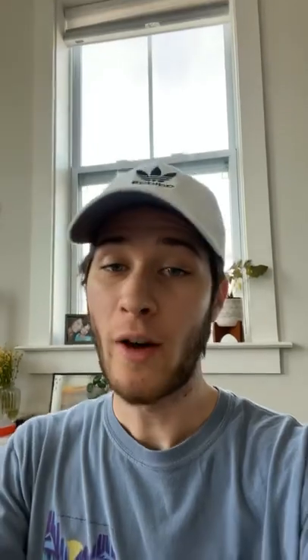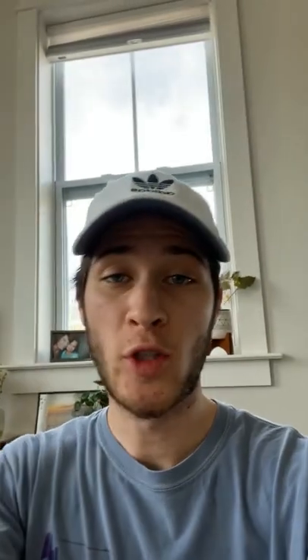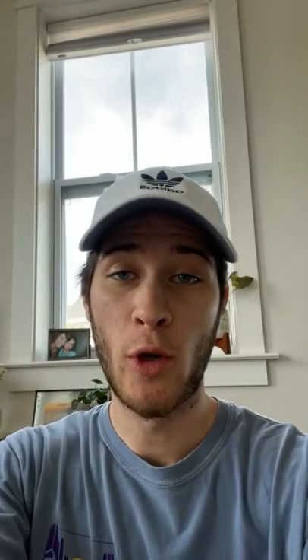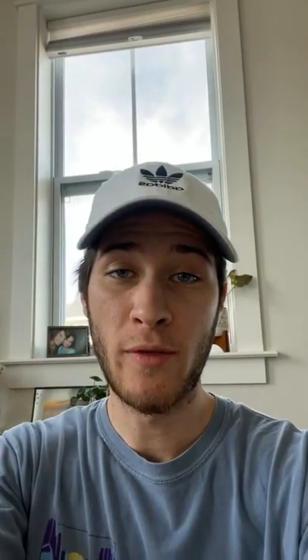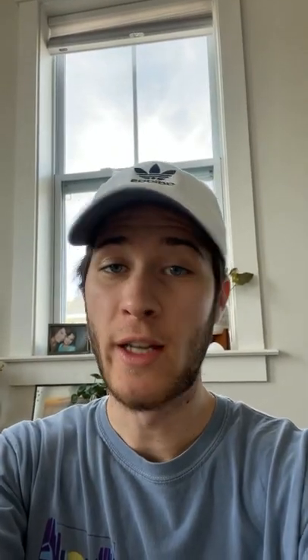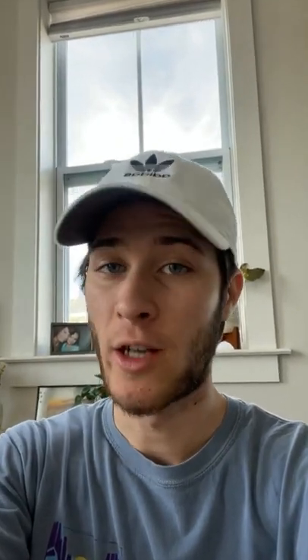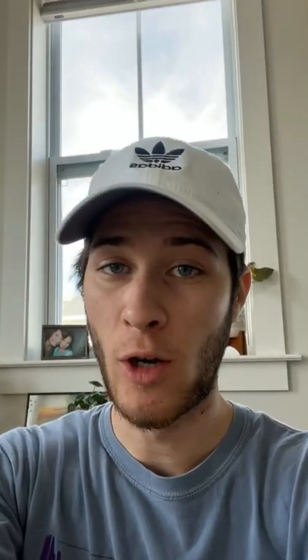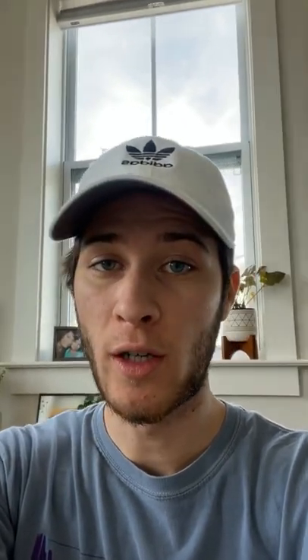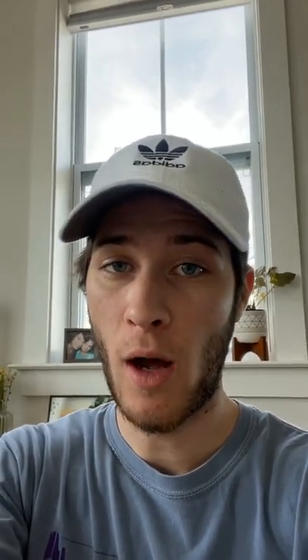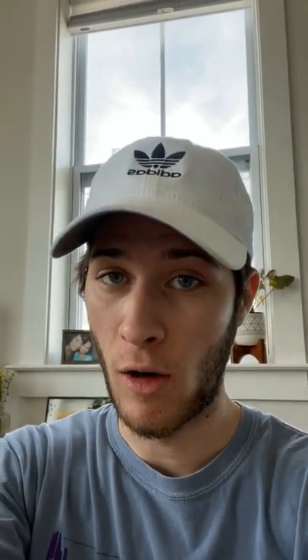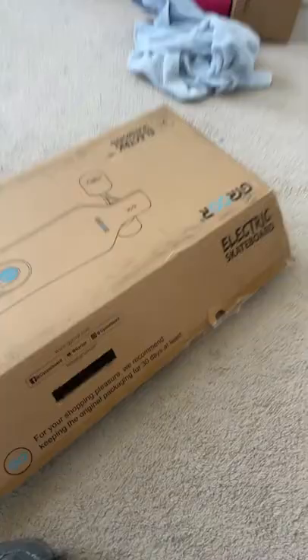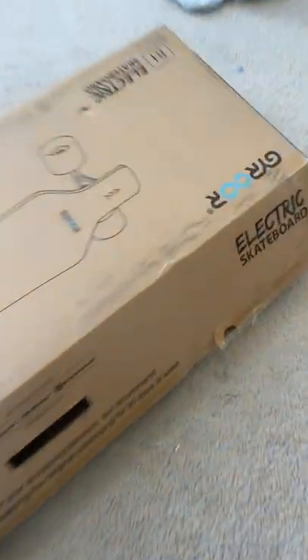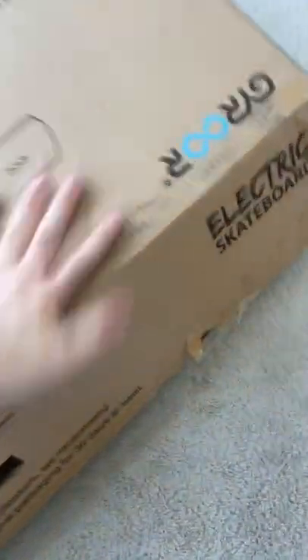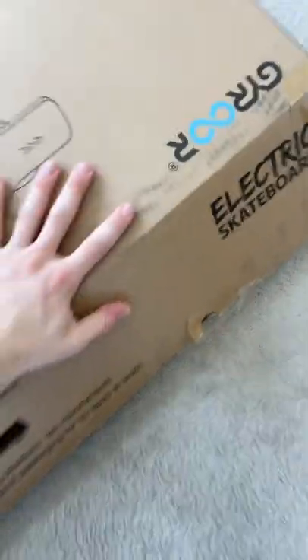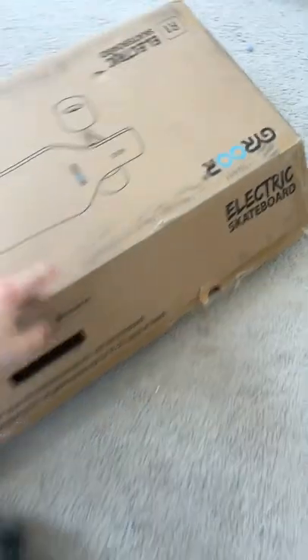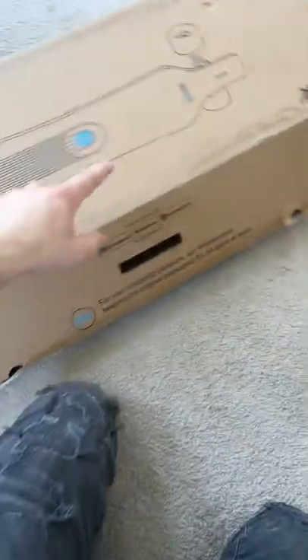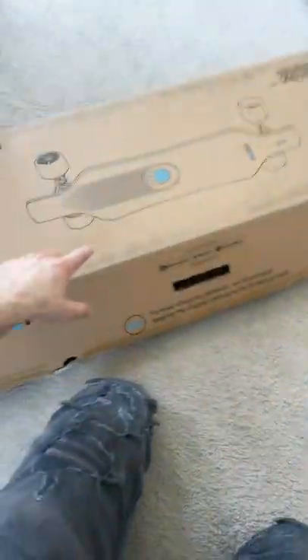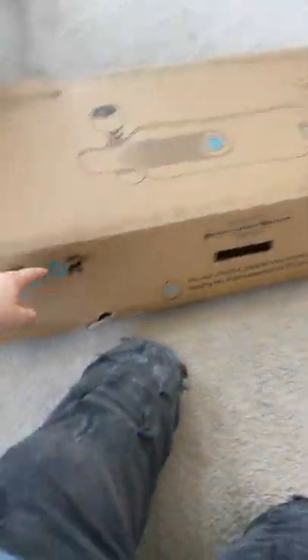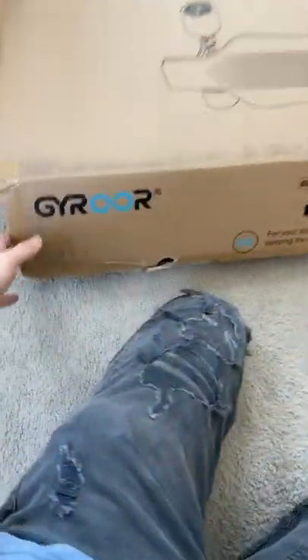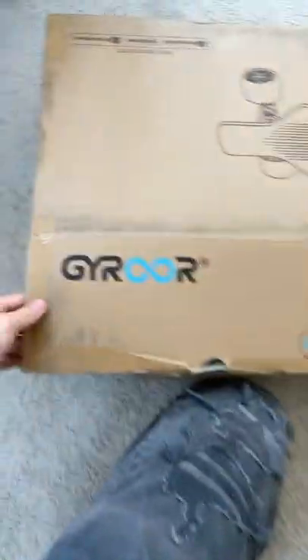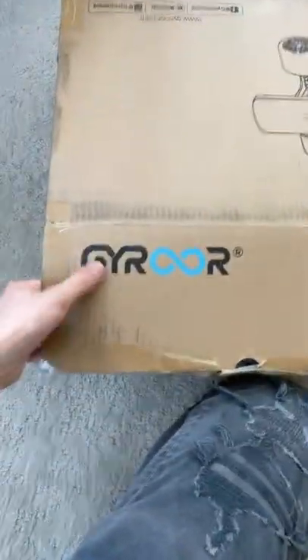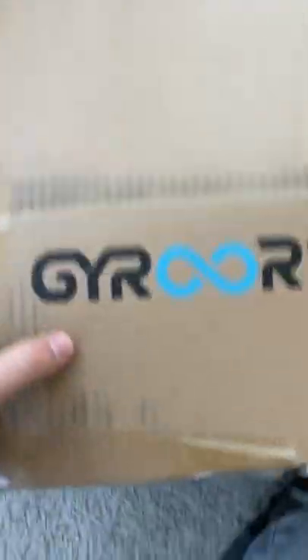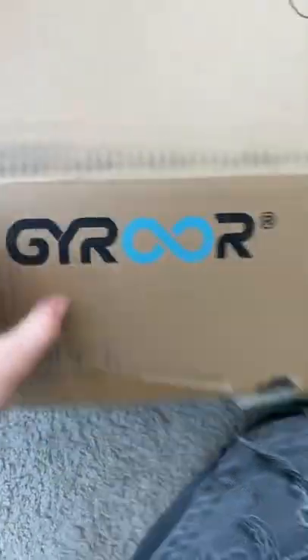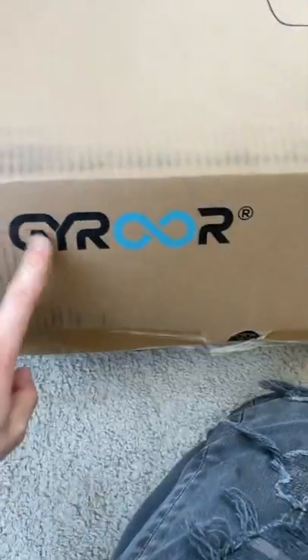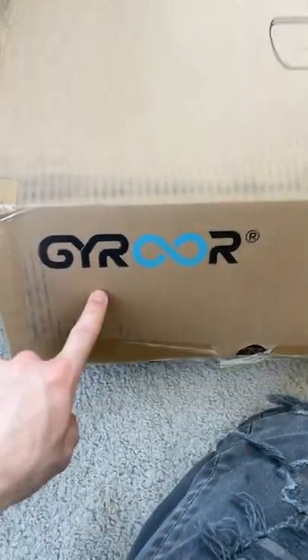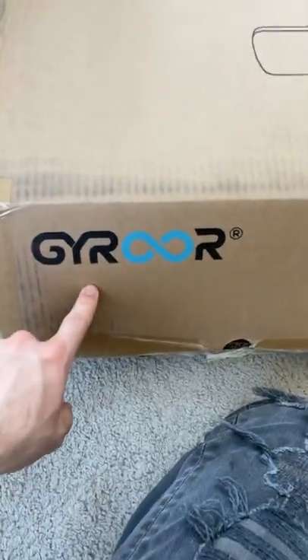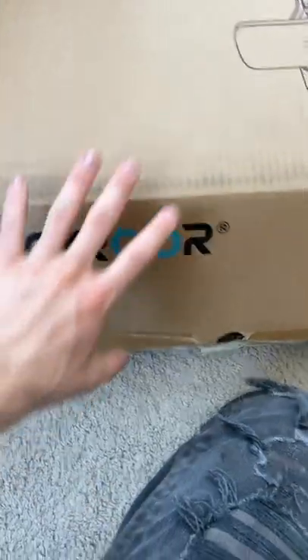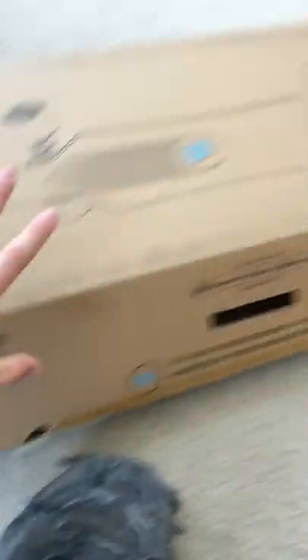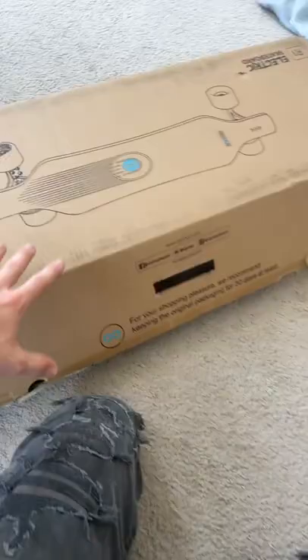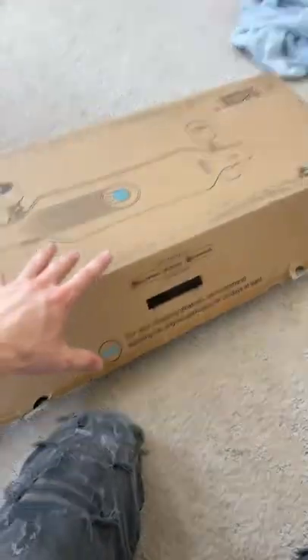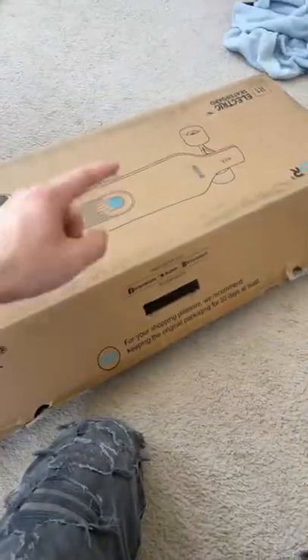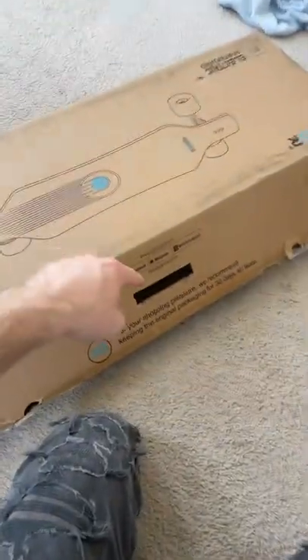In my story post previews to this, I talked about opening a box — the Greer Electric R1 Skateboard from a company called Greer. I'm not quite sure how to pronounce that. We're going to unbox it real quick for the reel.